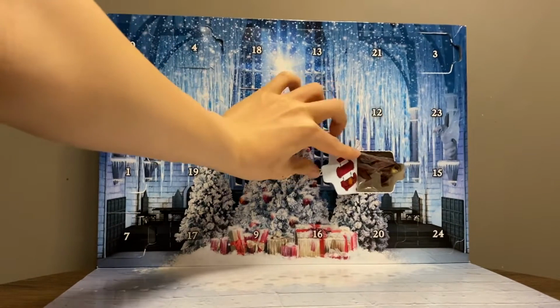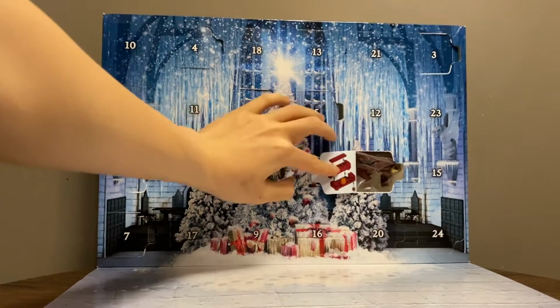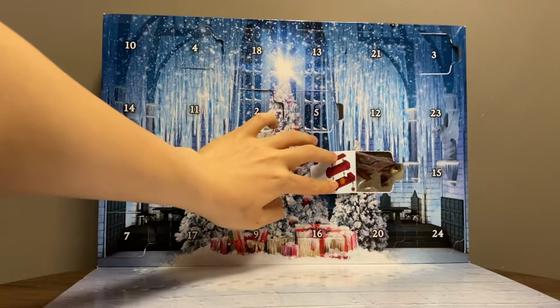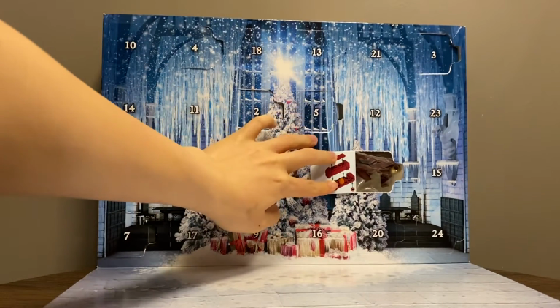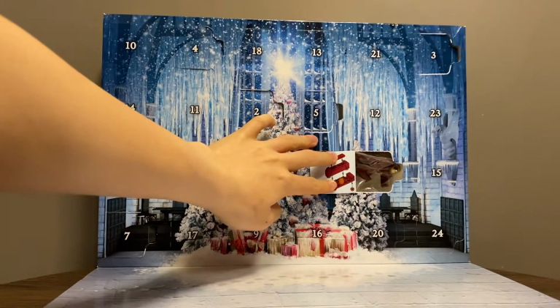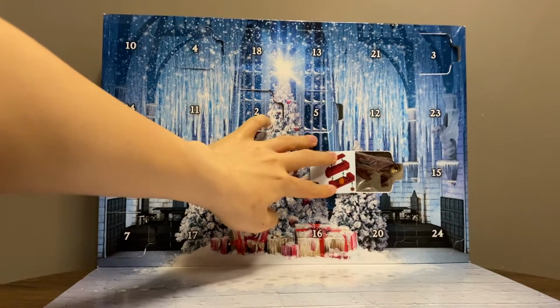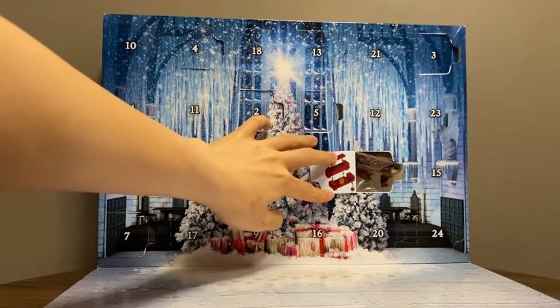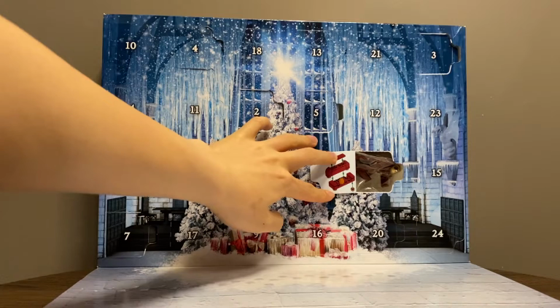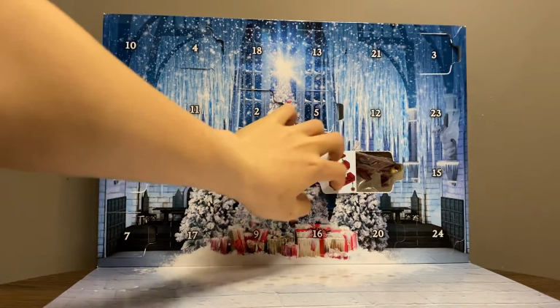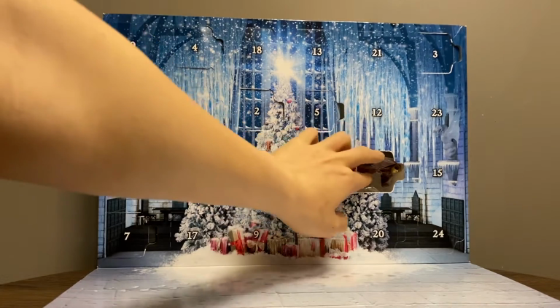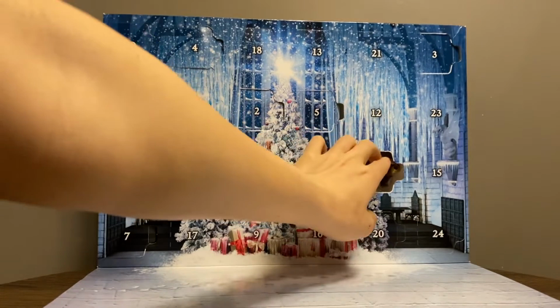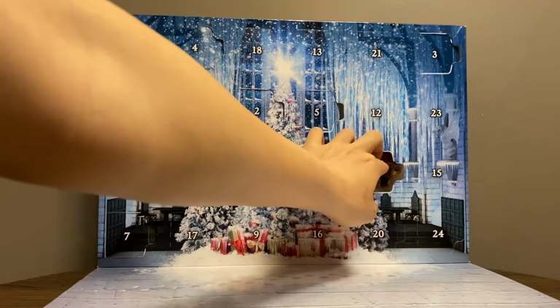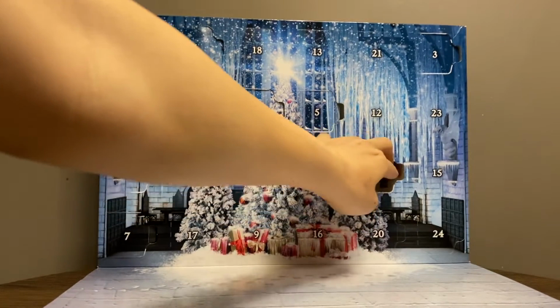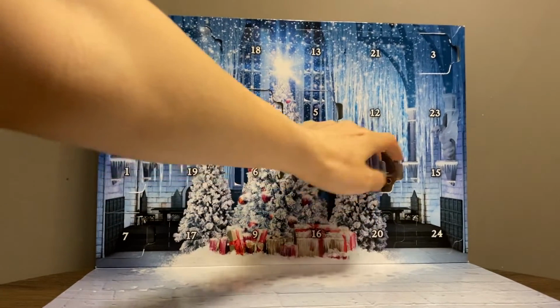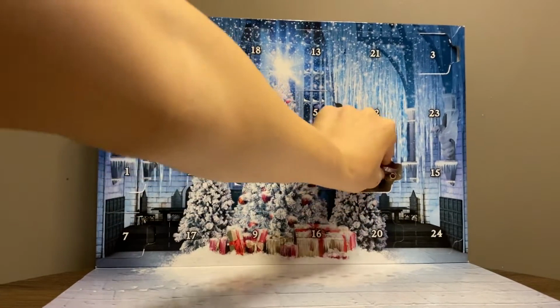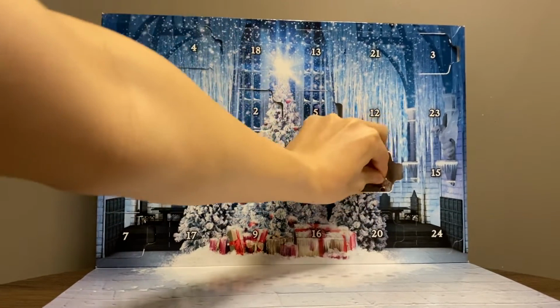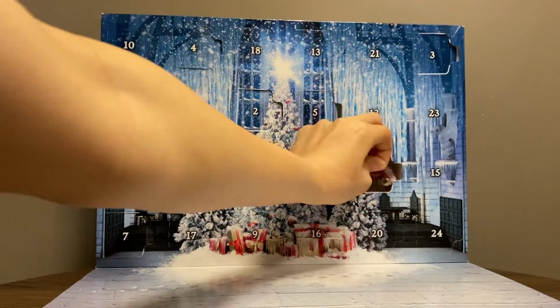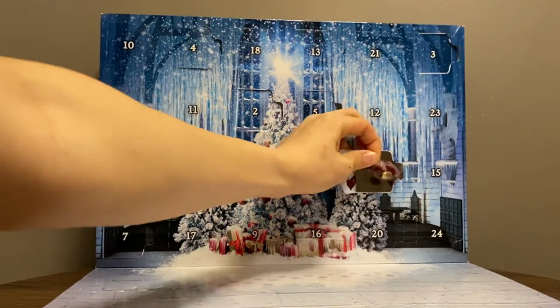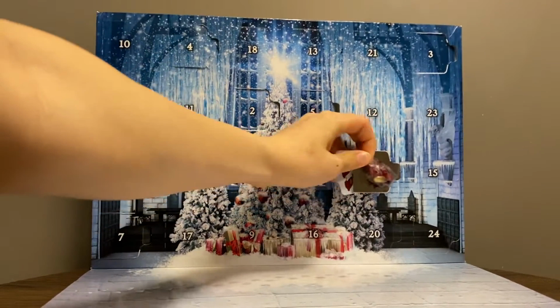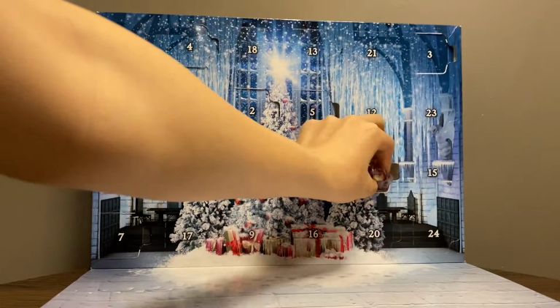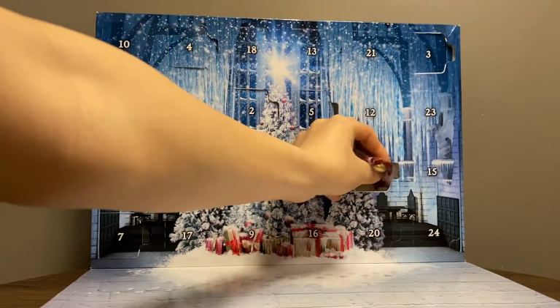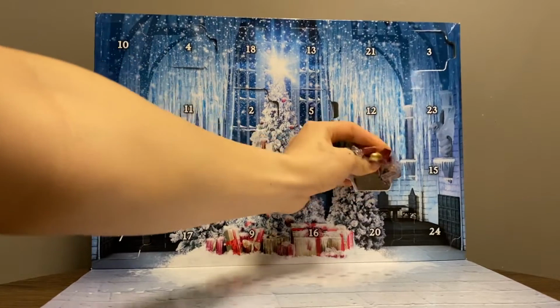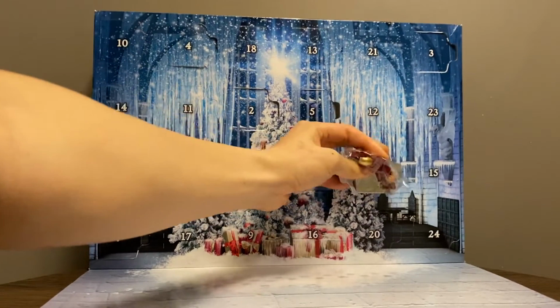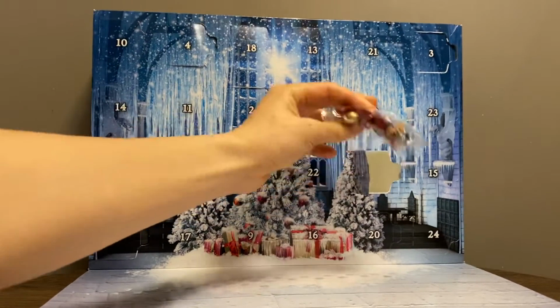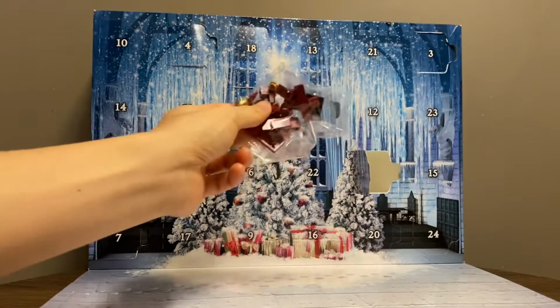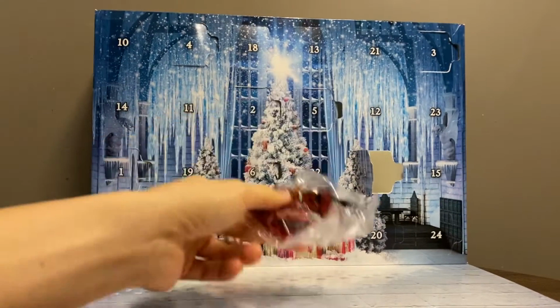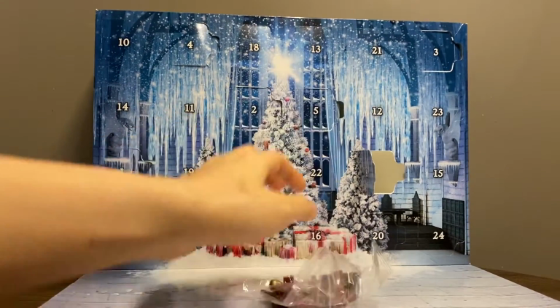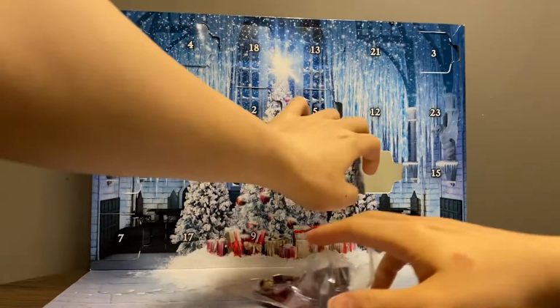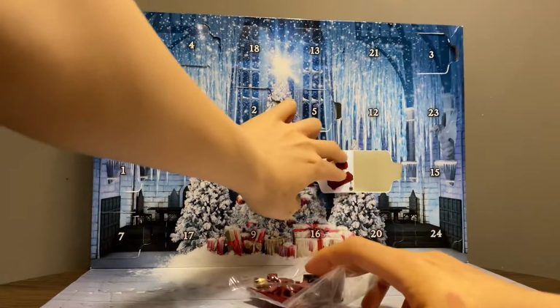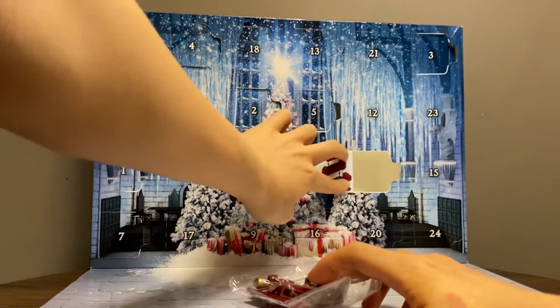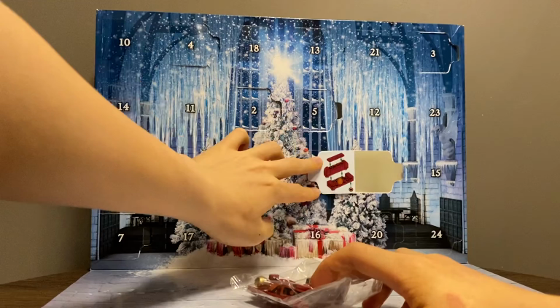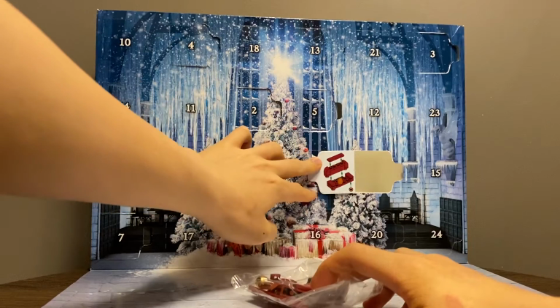We have a couch, plus a golden egg. So I suppose it's something from book 4, if I remember correctly.